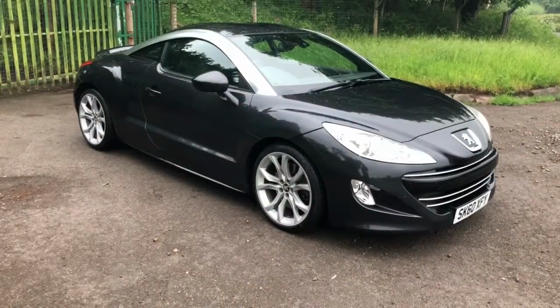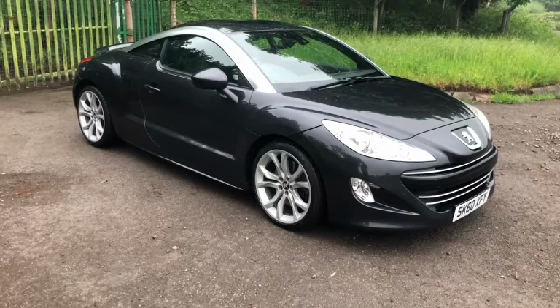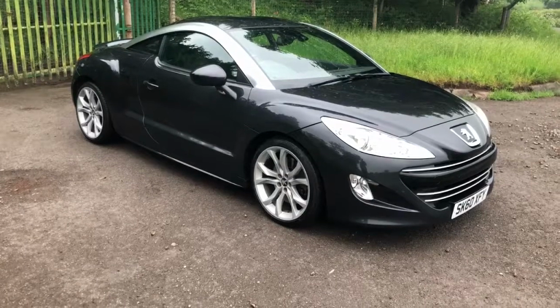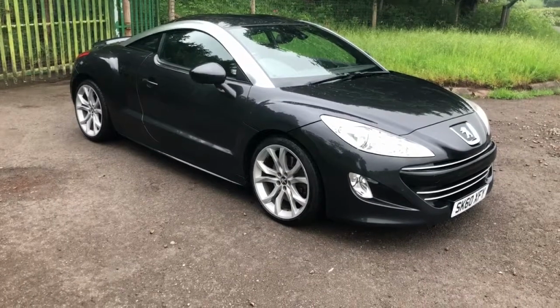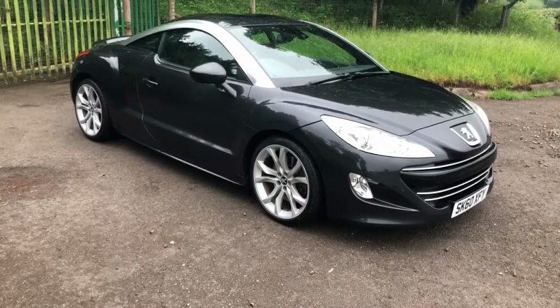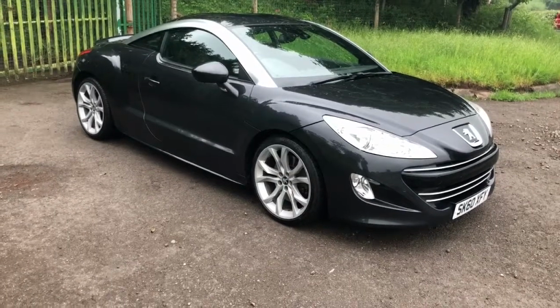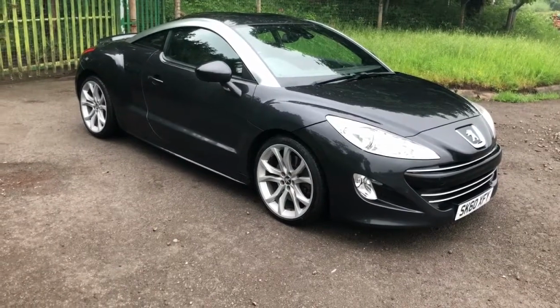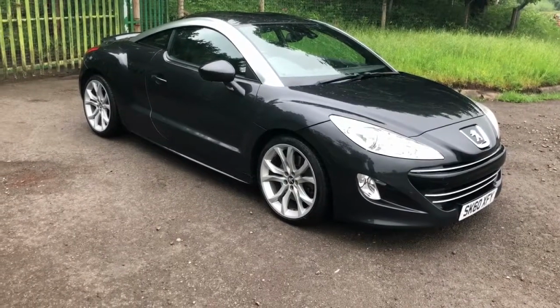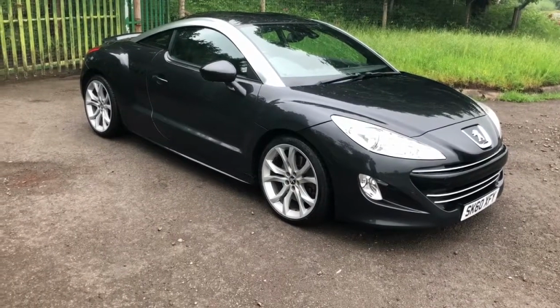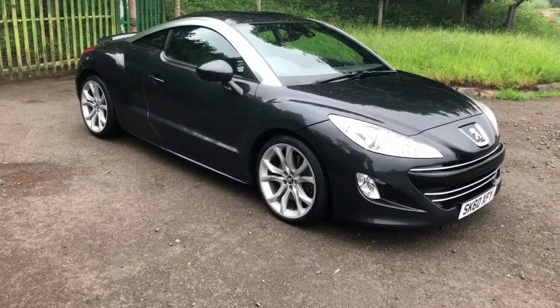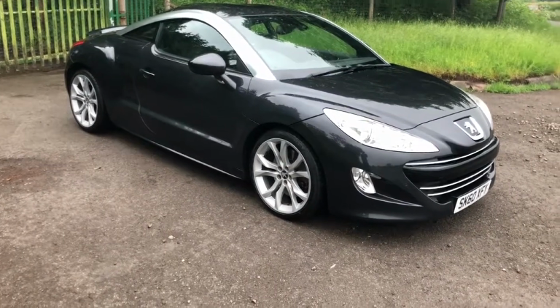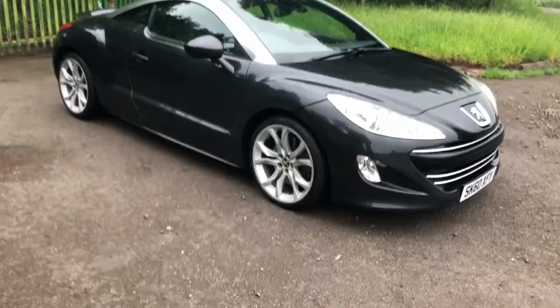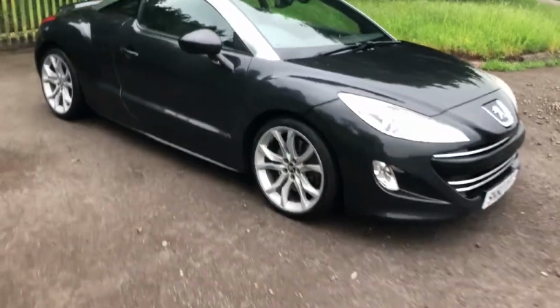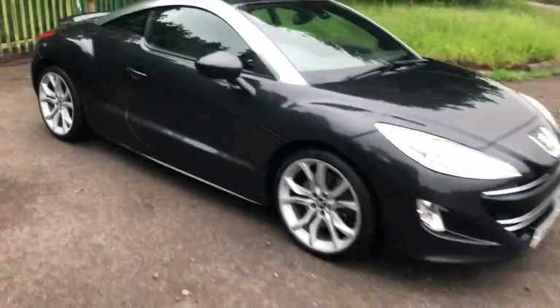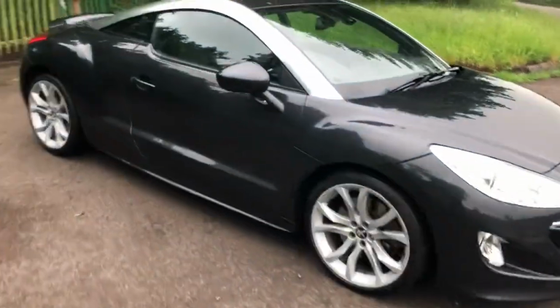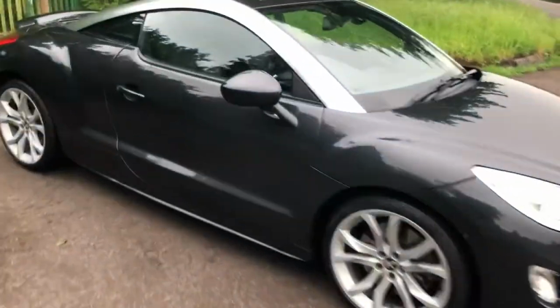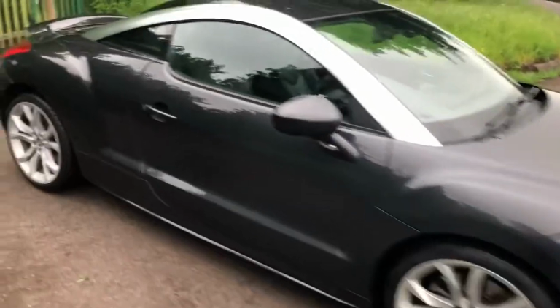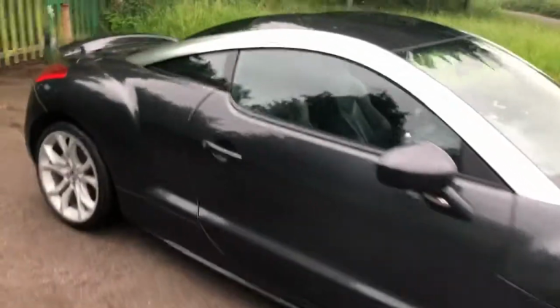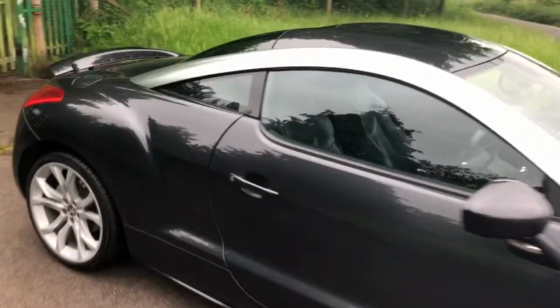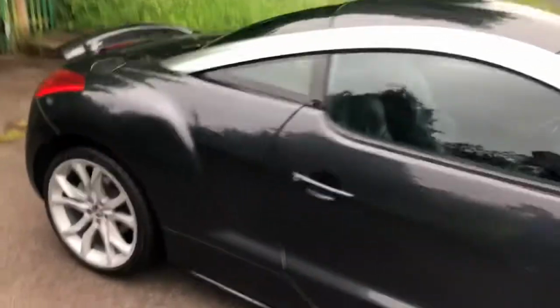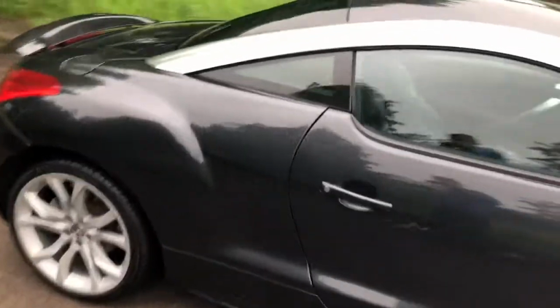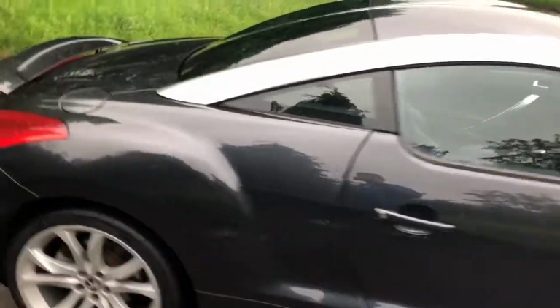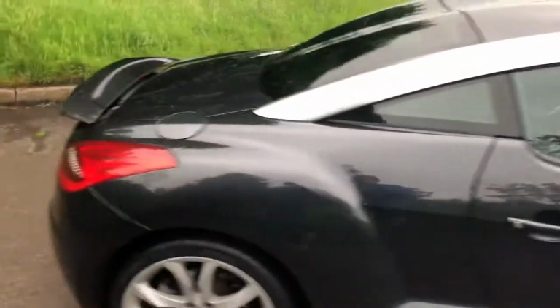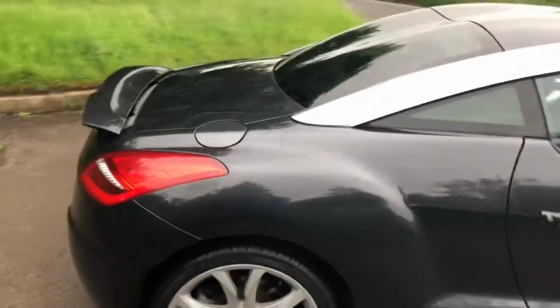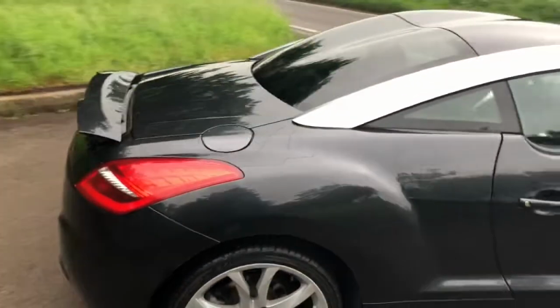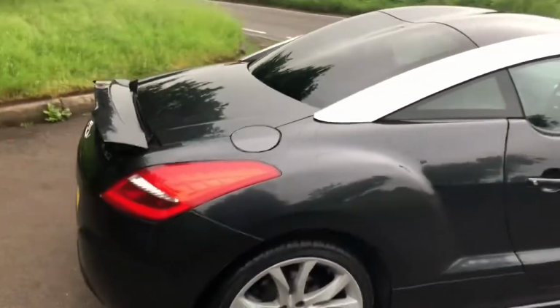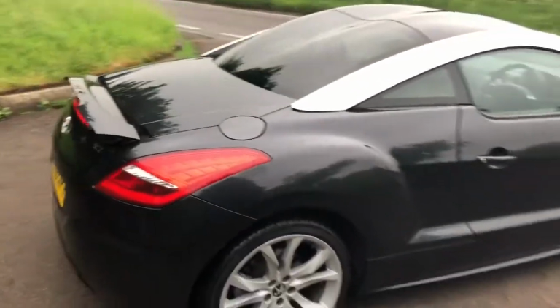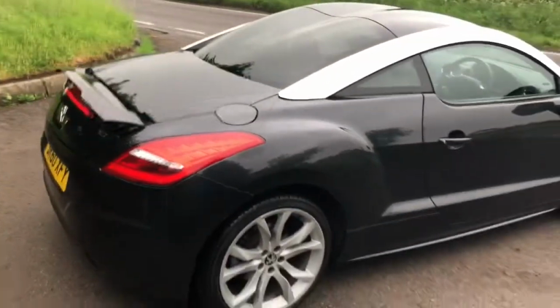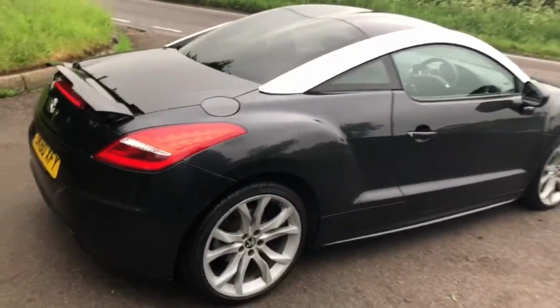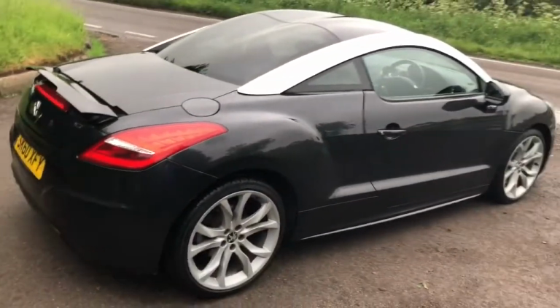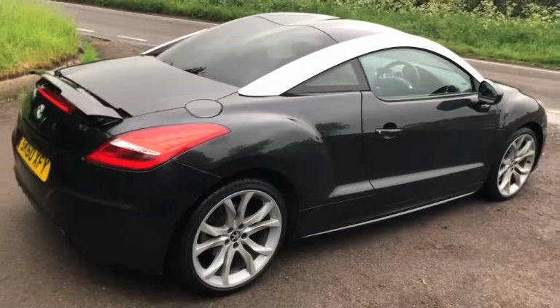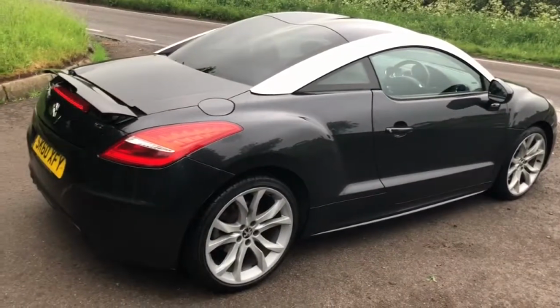Wow, absolutely amazing looking car. 19 inch wheels on this, which definitely fill the arches a little bit better than on the standard cars.